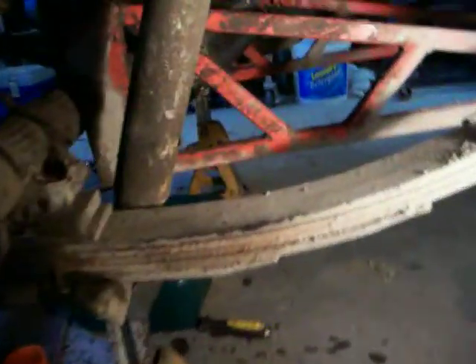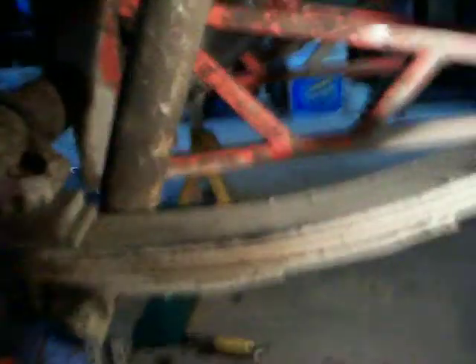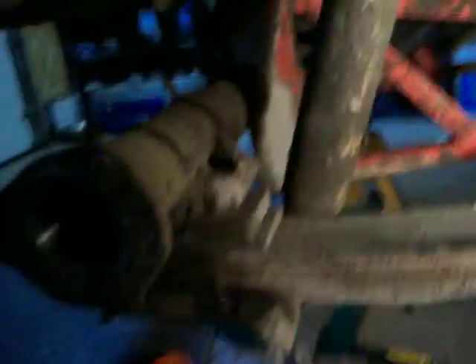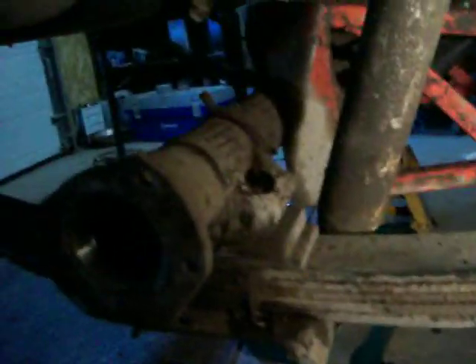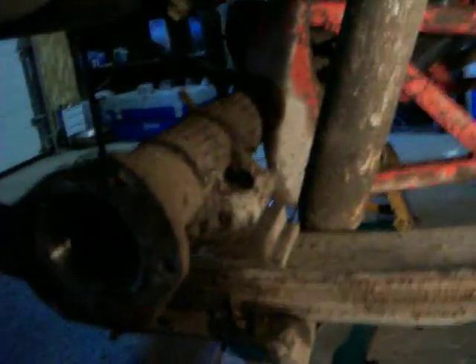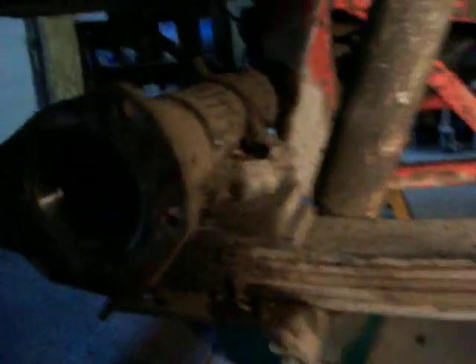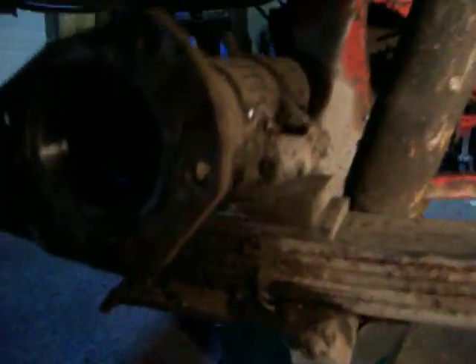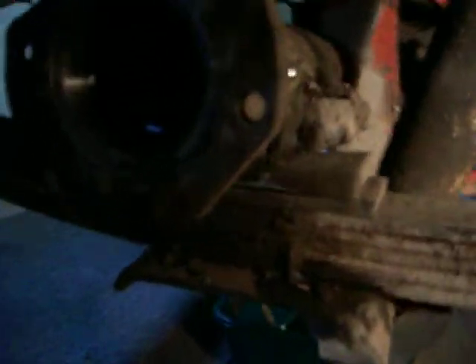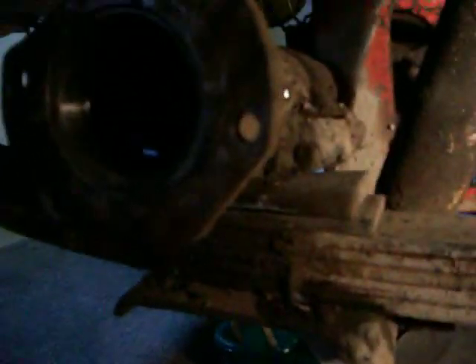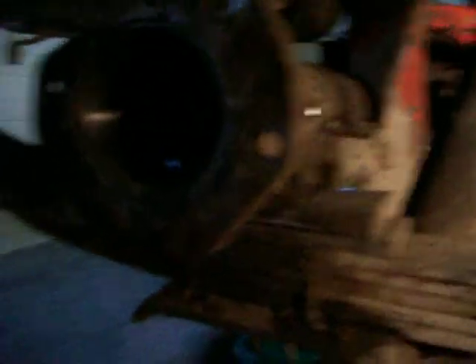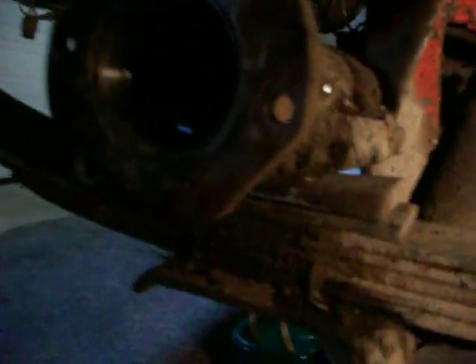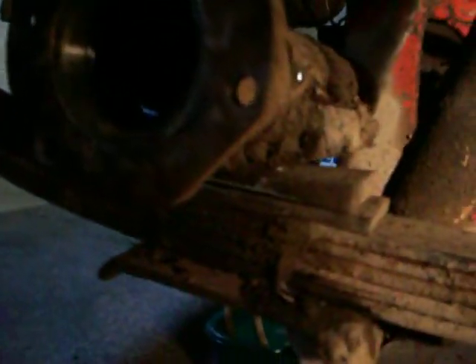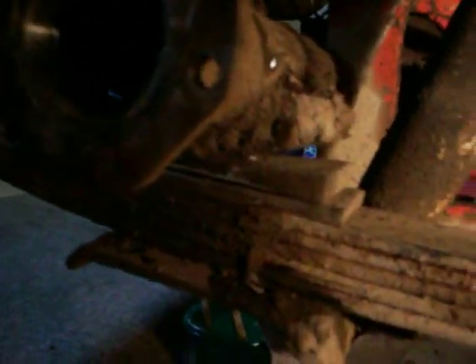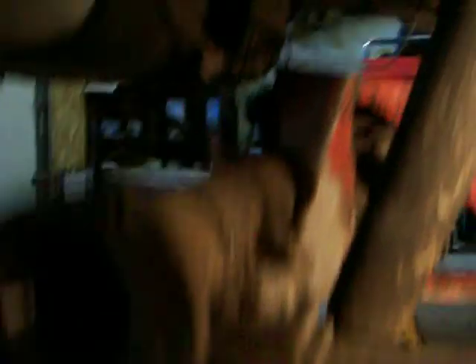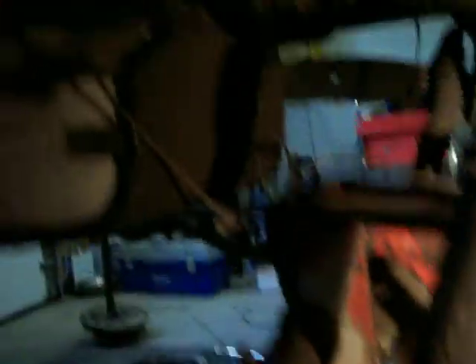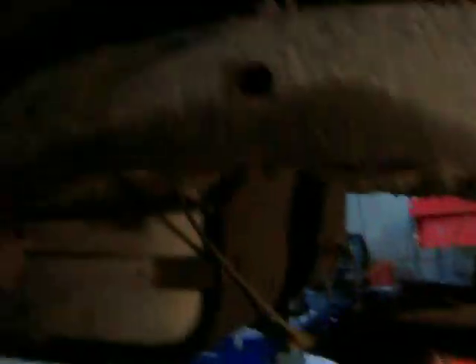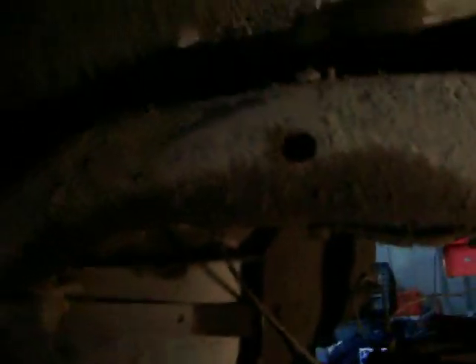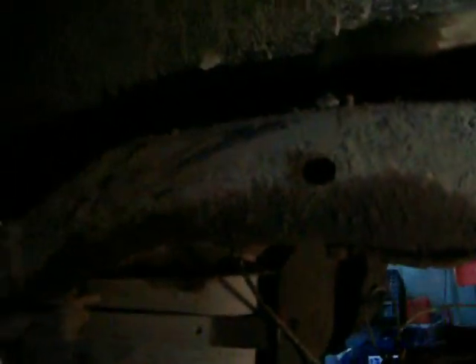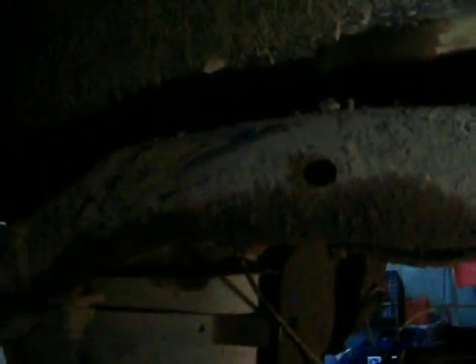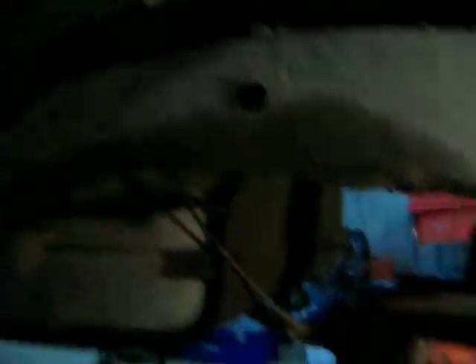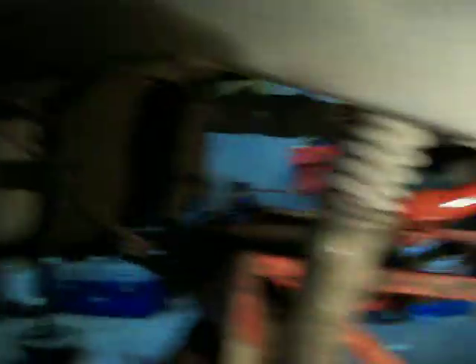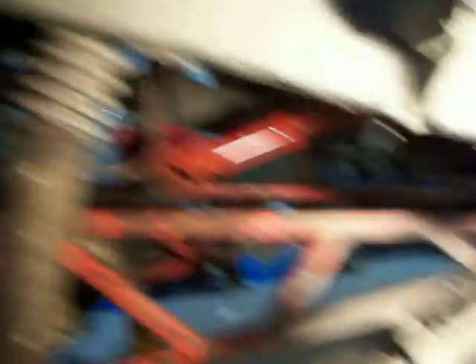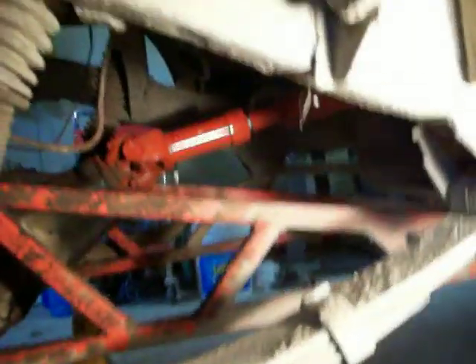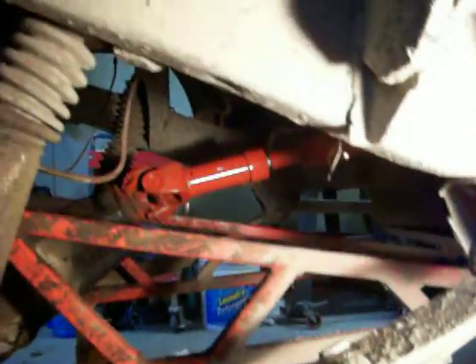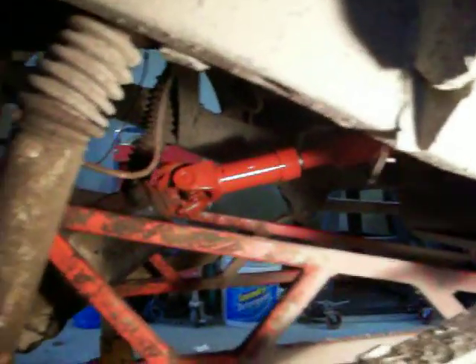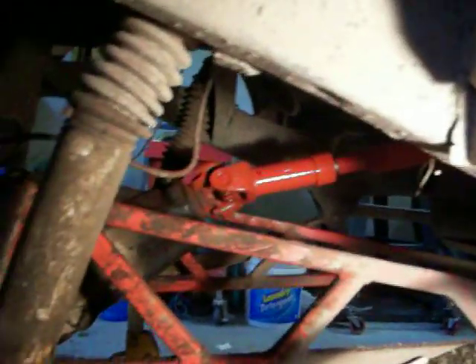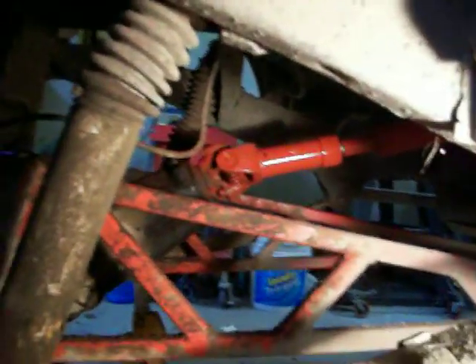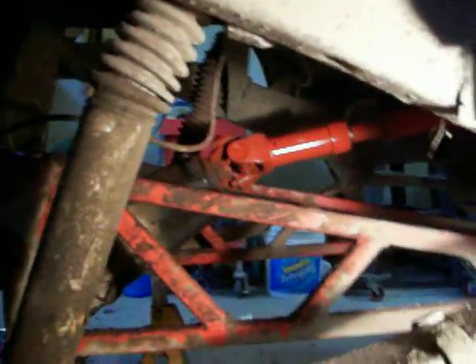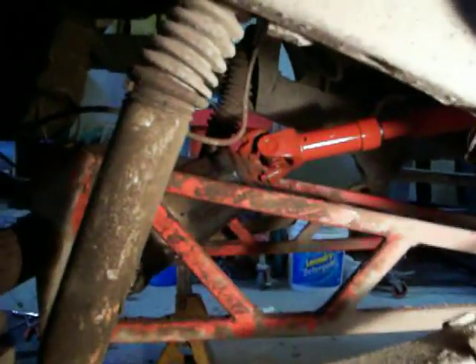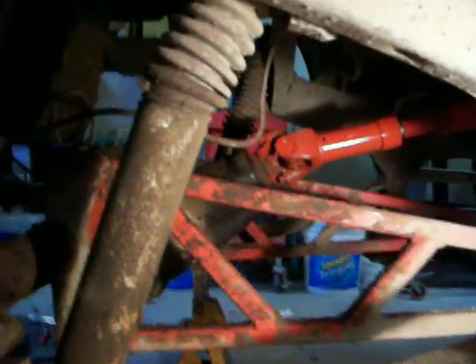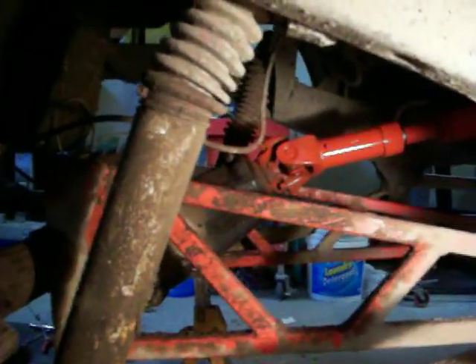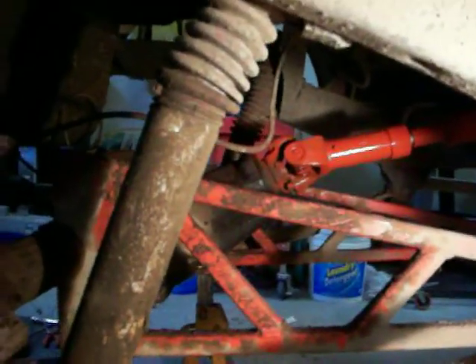Alright, so here's the rear end. Huge gap — so much that the tire was rubbing a little bit. But yeah, see that's the problem. See the angle?